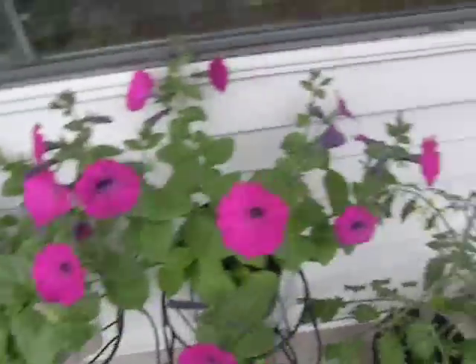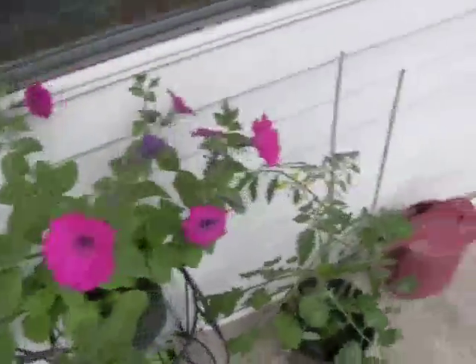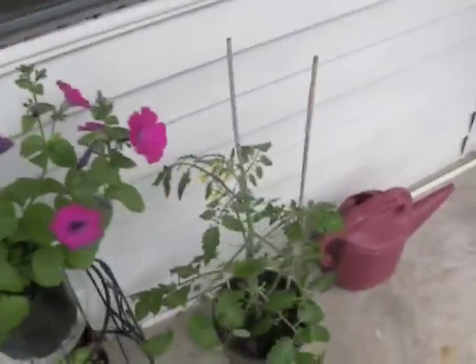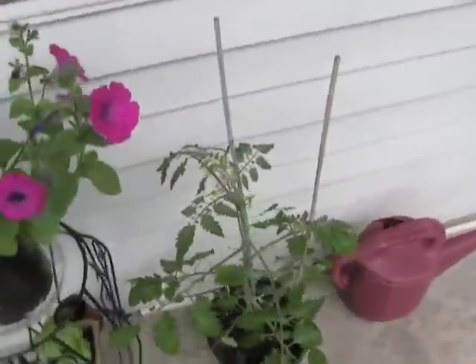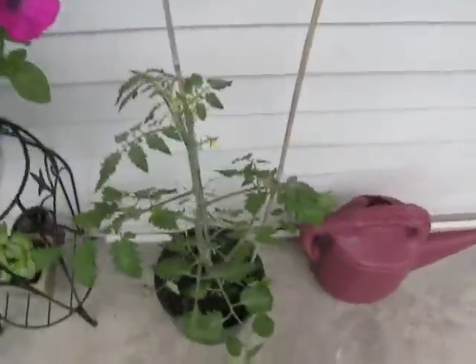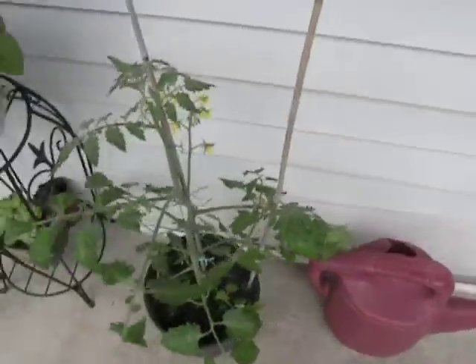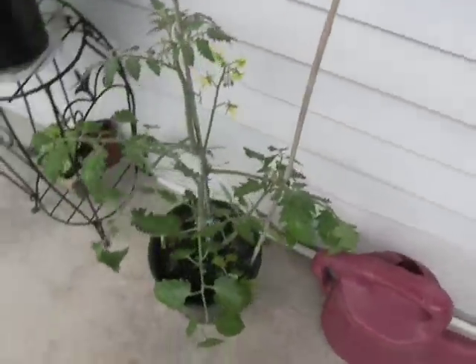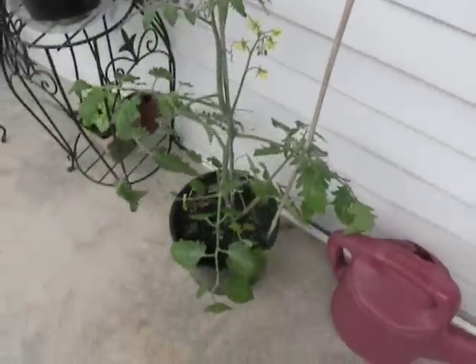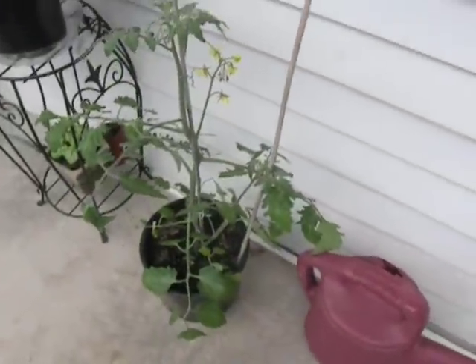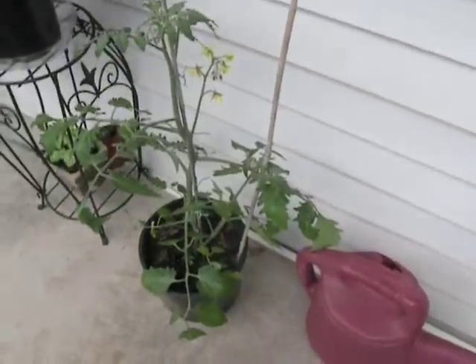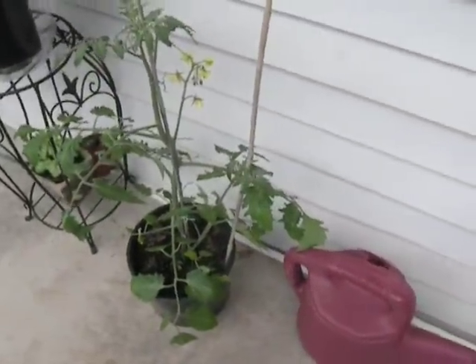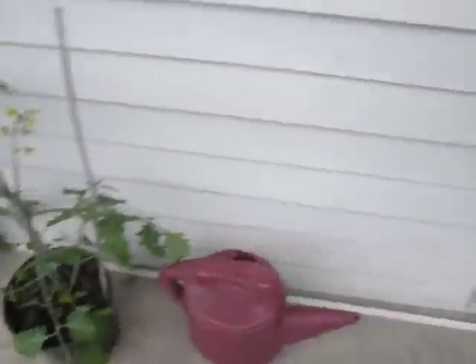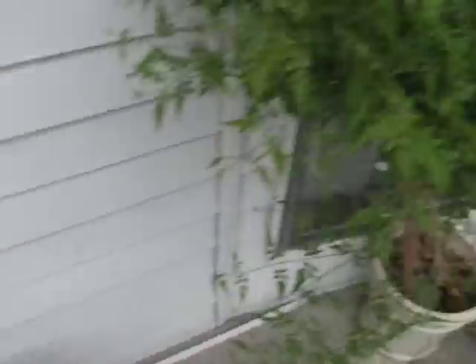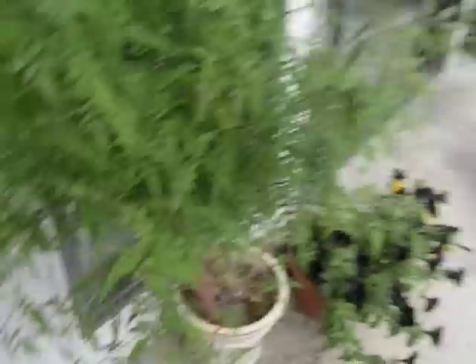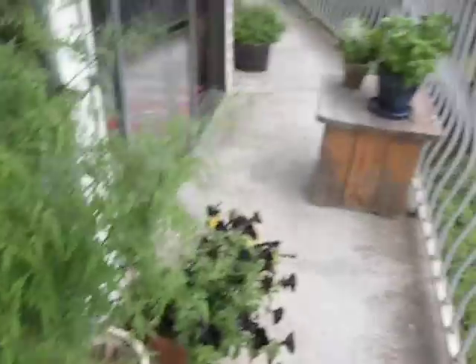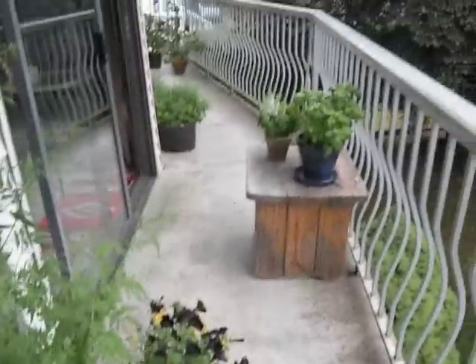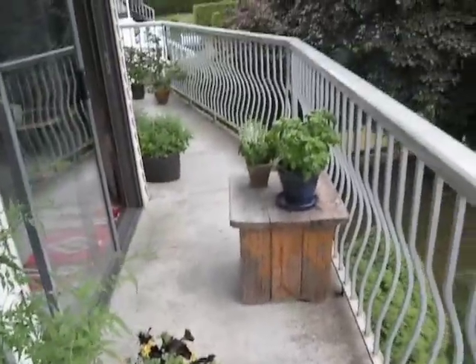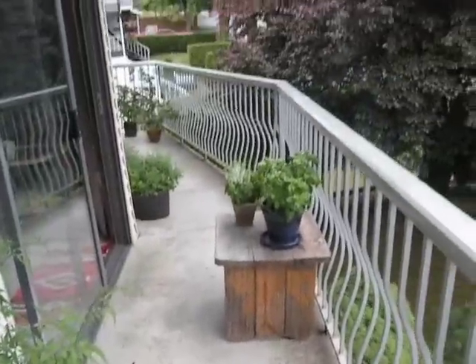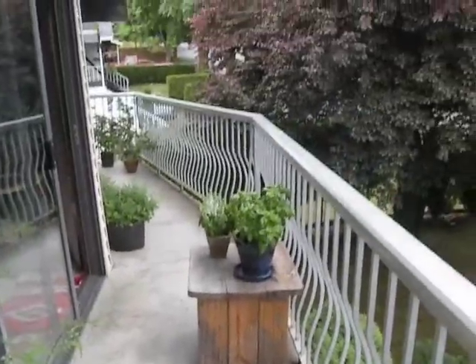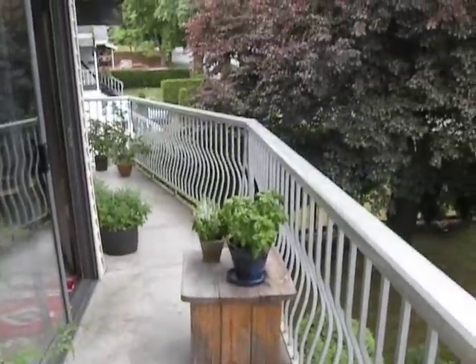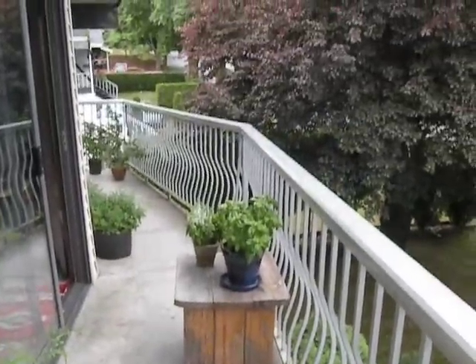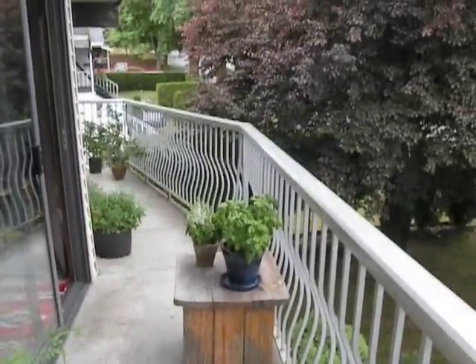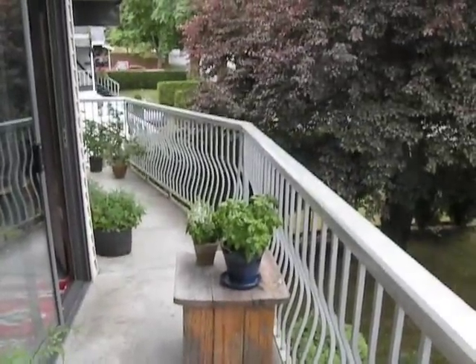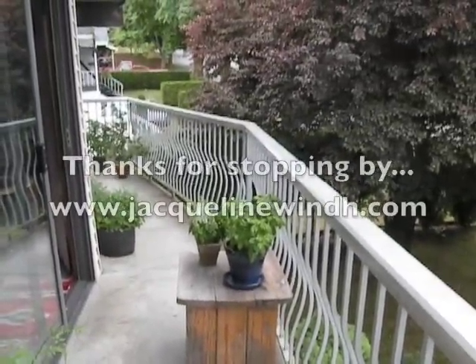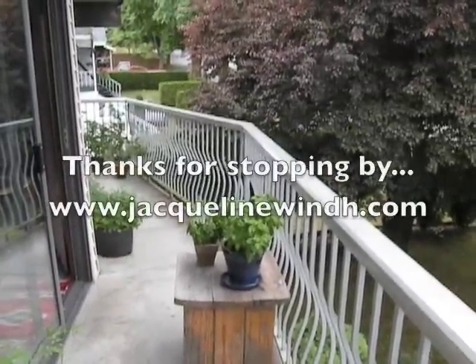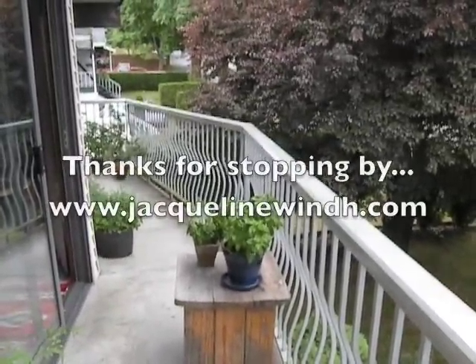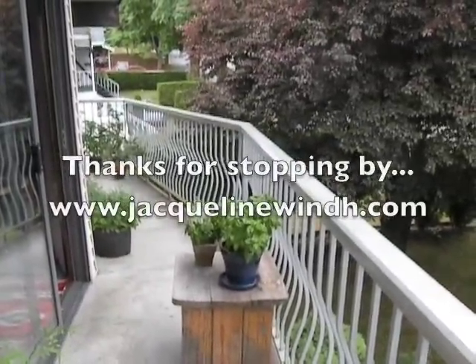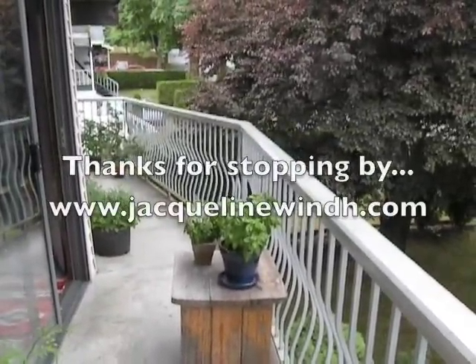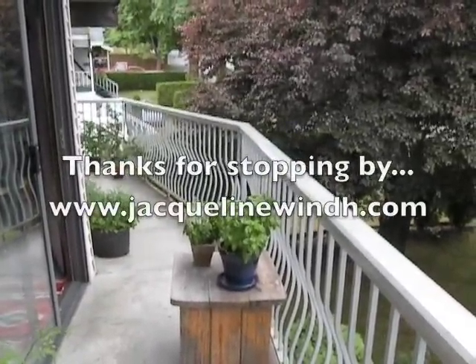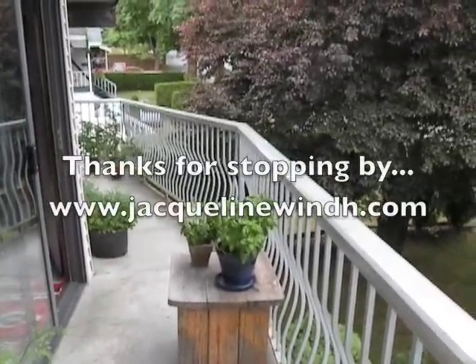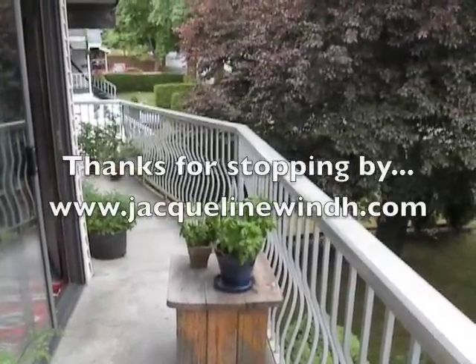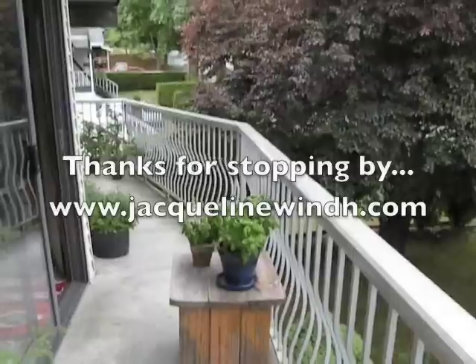Some petunias for colour up top. And this one is an orange cherry tomato growing out on the deck. So there you go — my garden and an example of how much stuff you can grow just in a few pots on the deck.